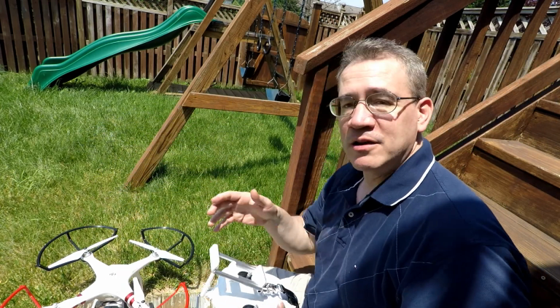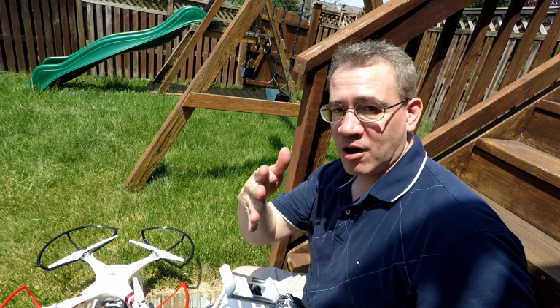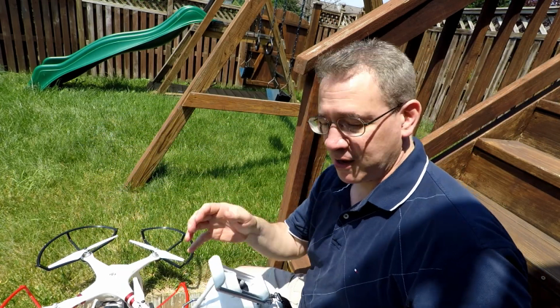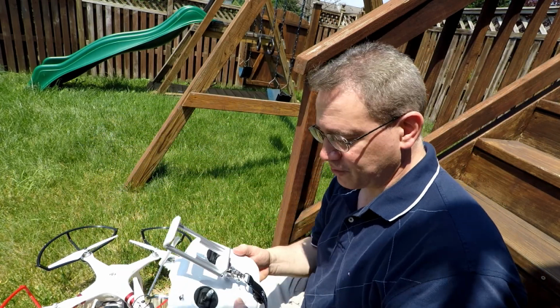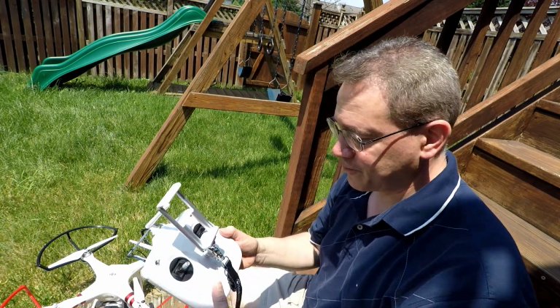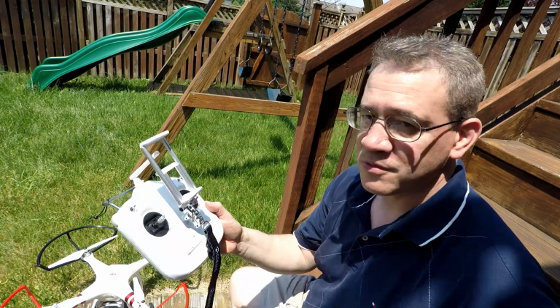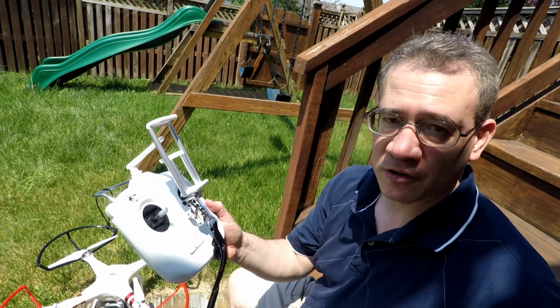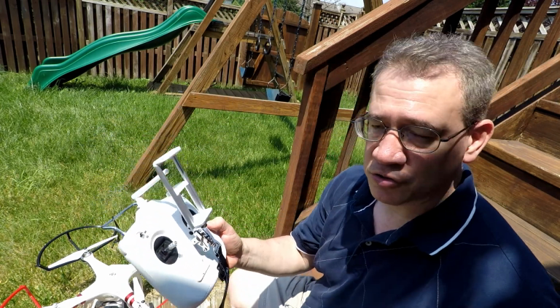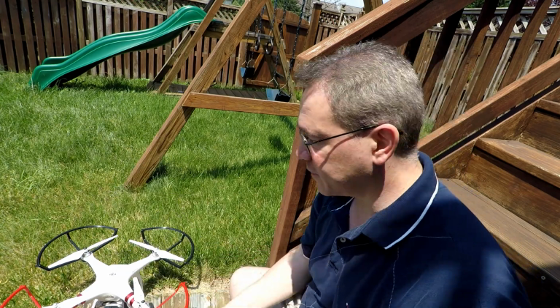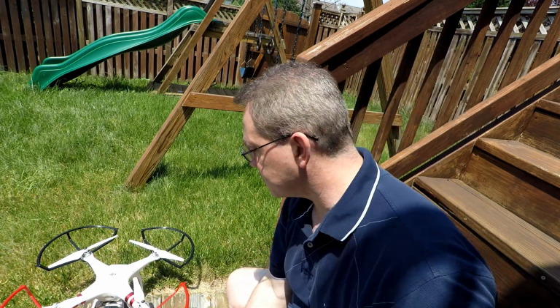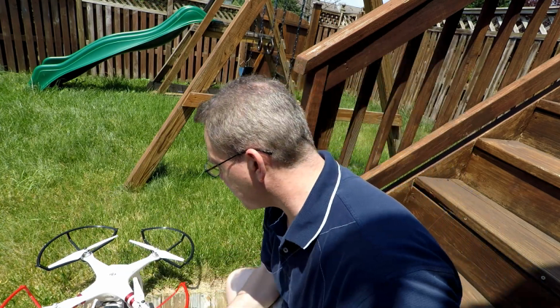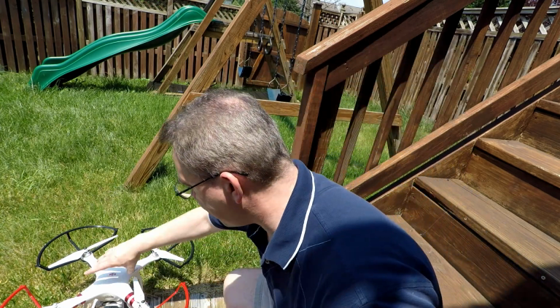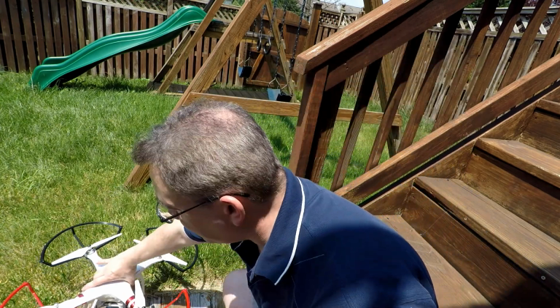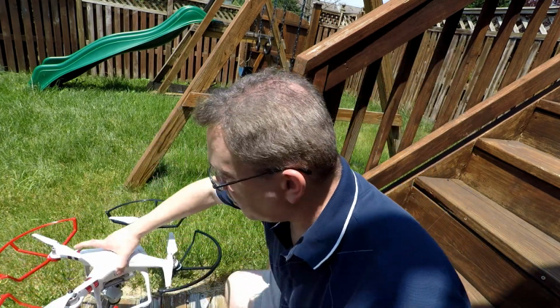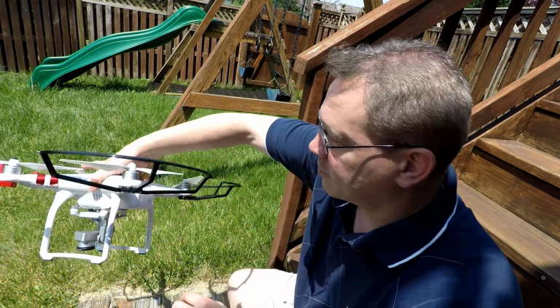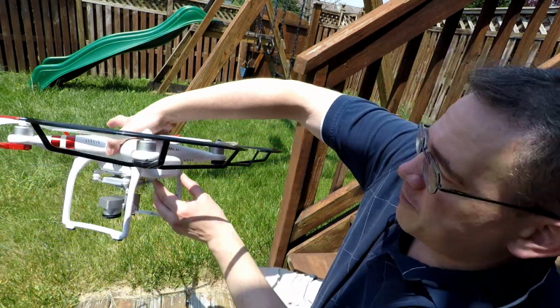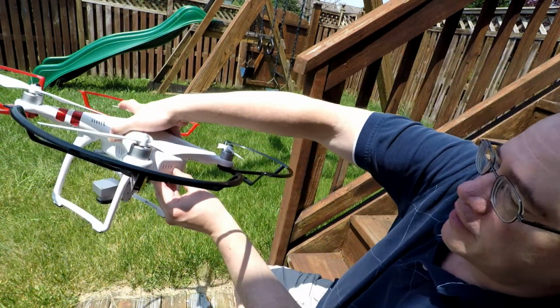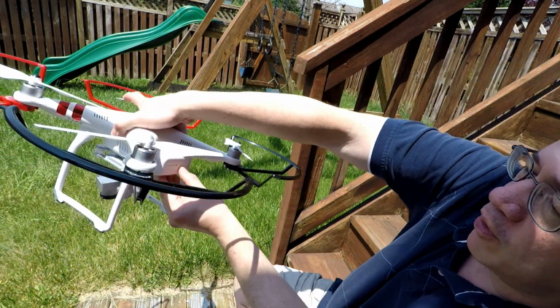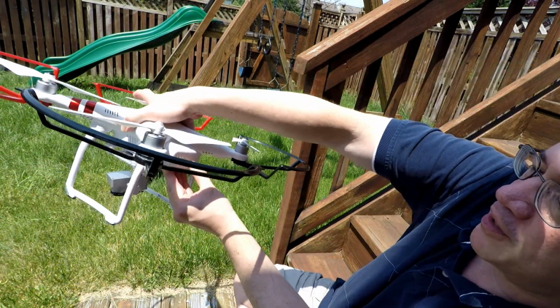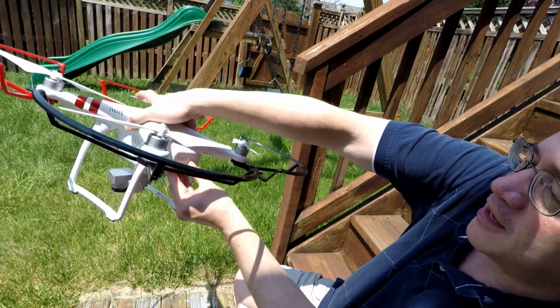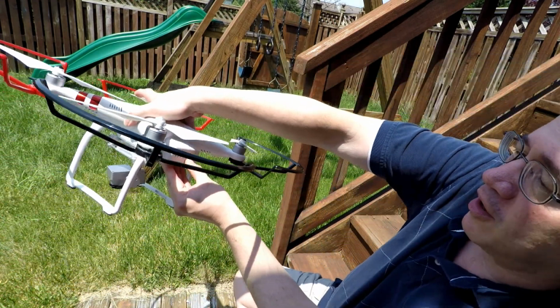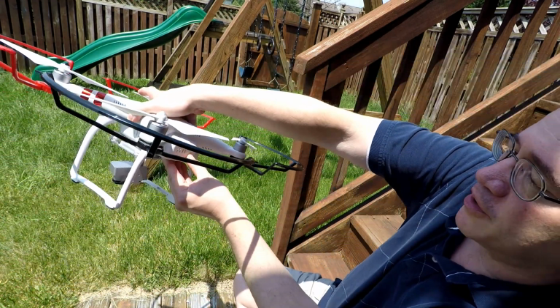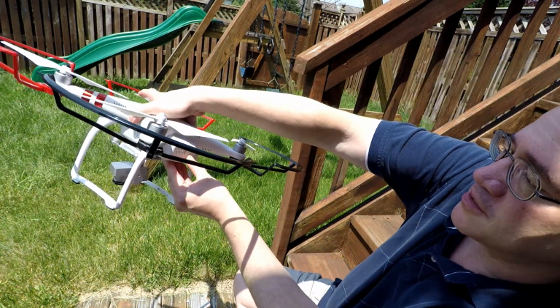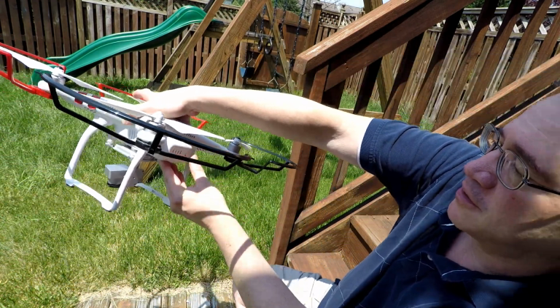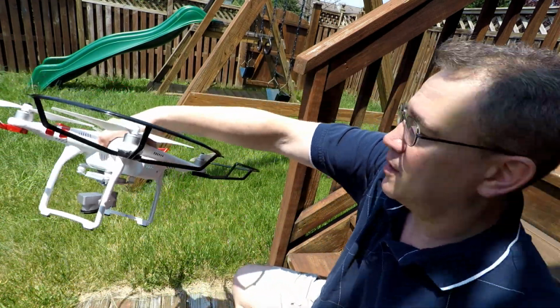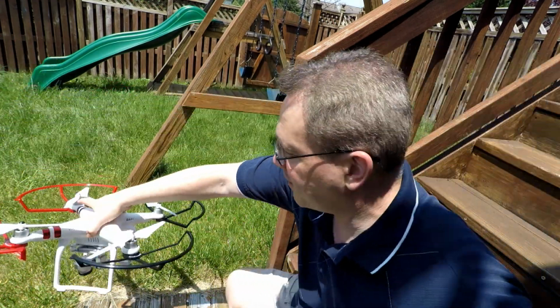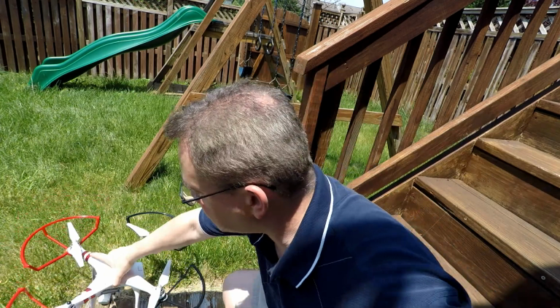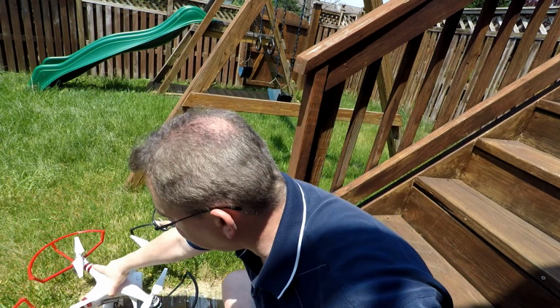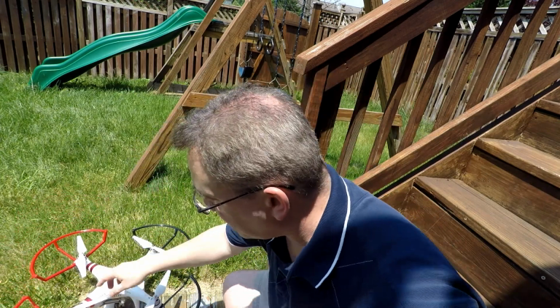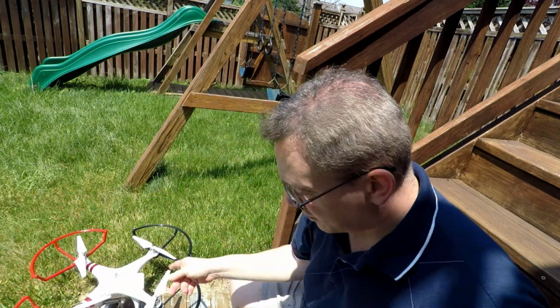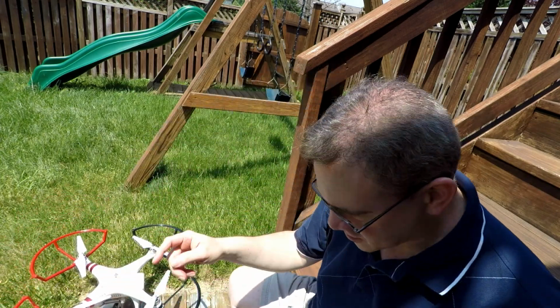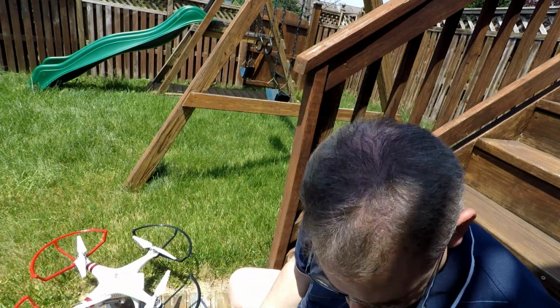Here's all you've got to do. Turn on your controller first. Then turn on the battery — one press and then a long press. The battery's on and it'll start up.